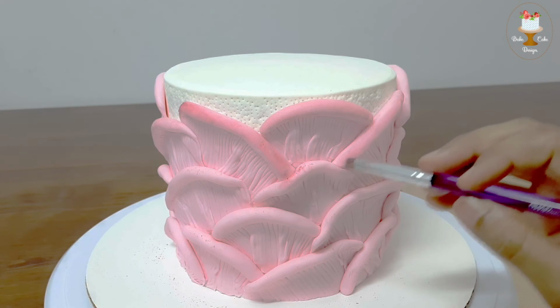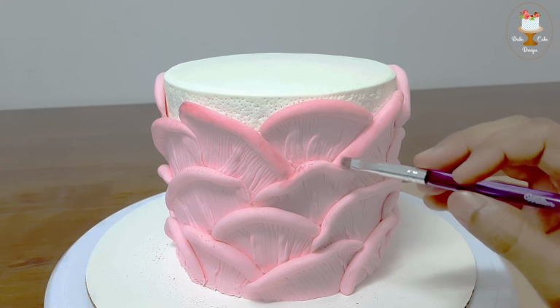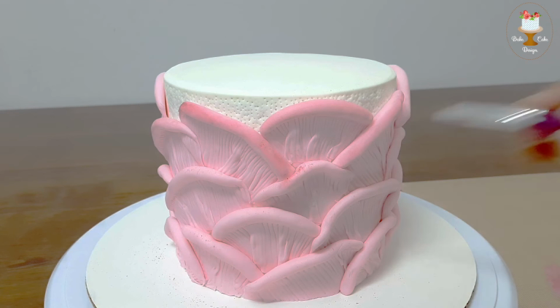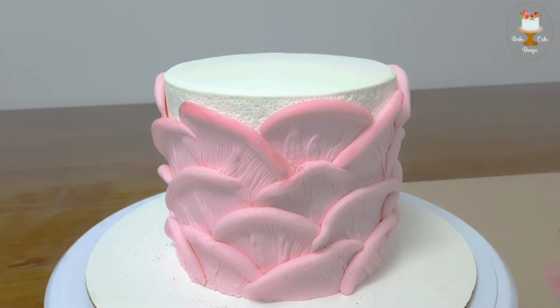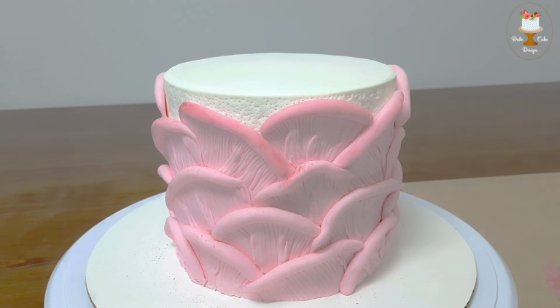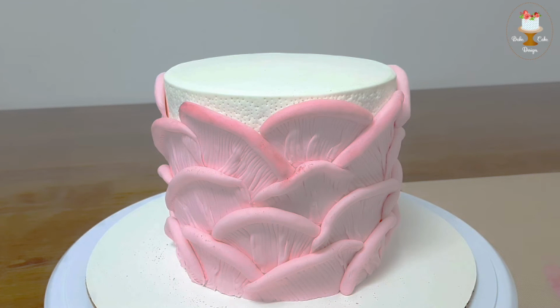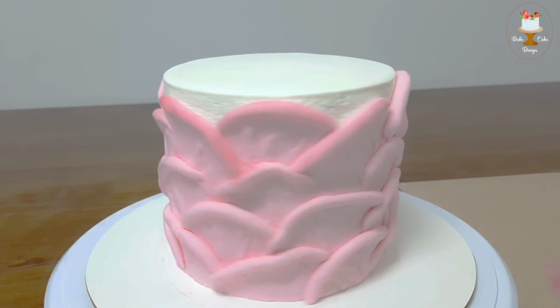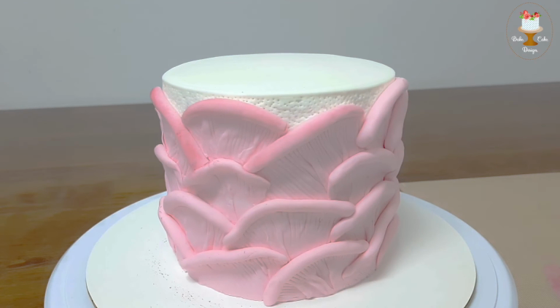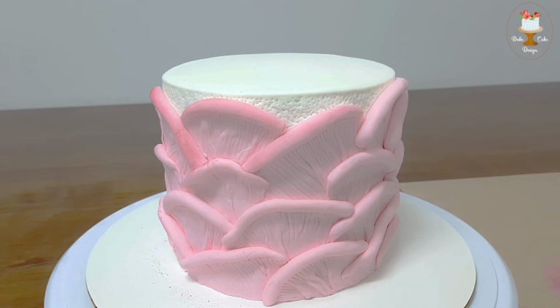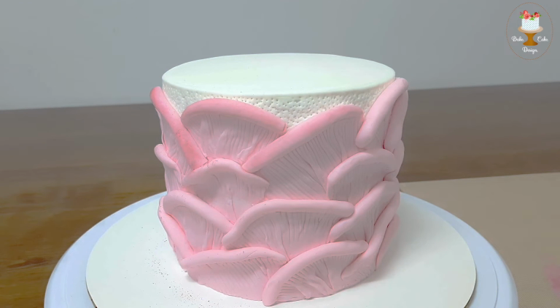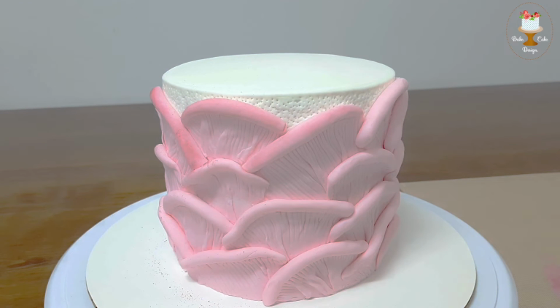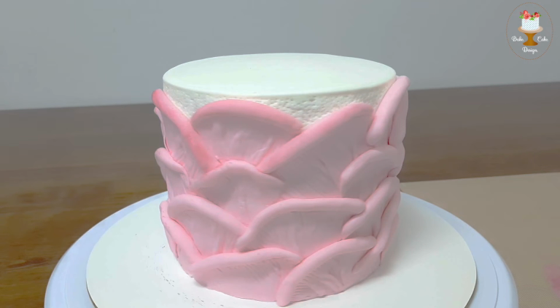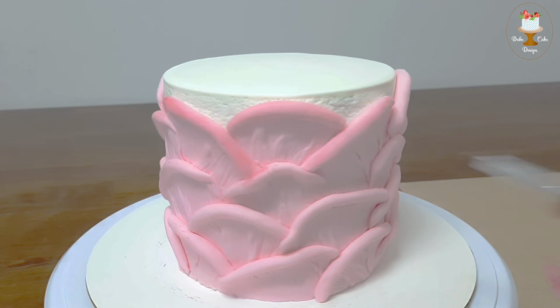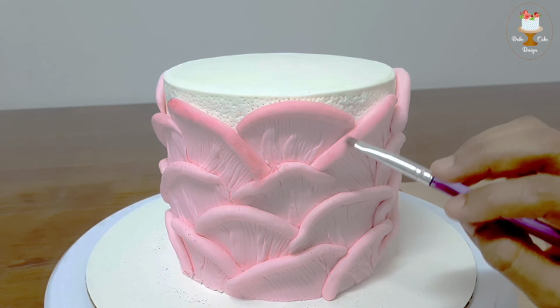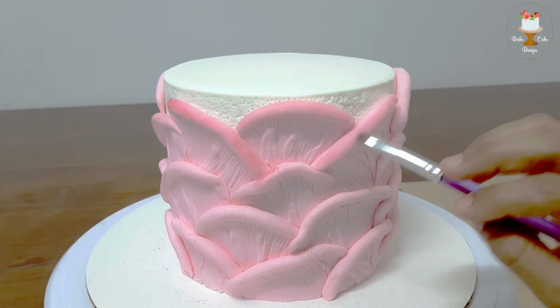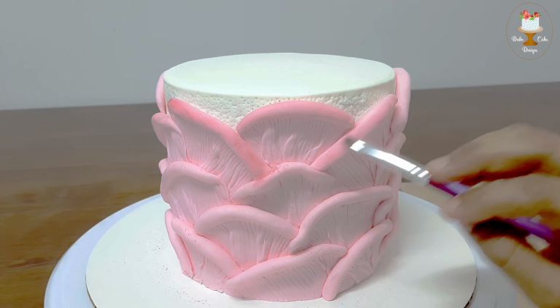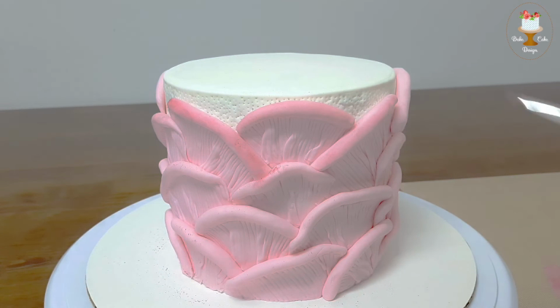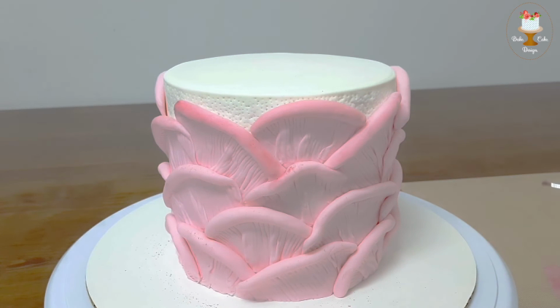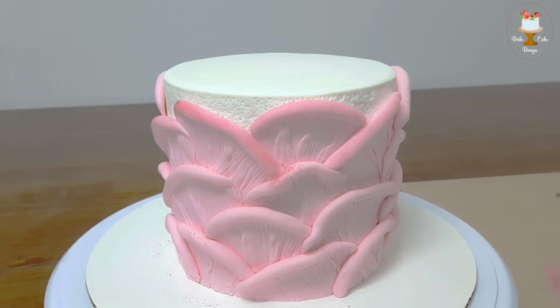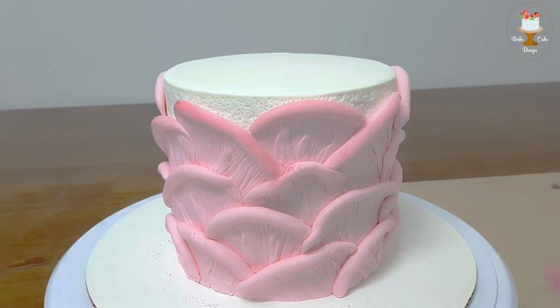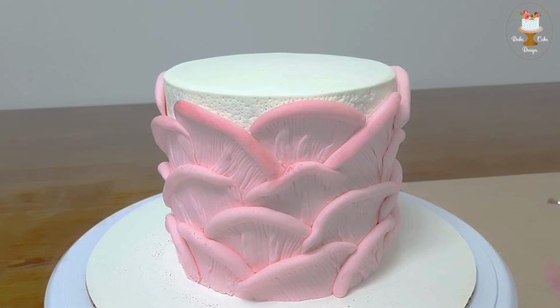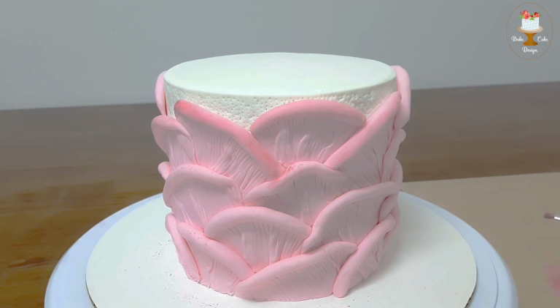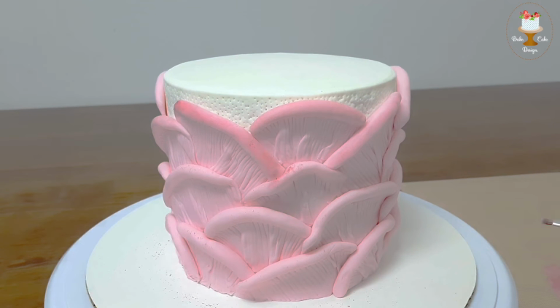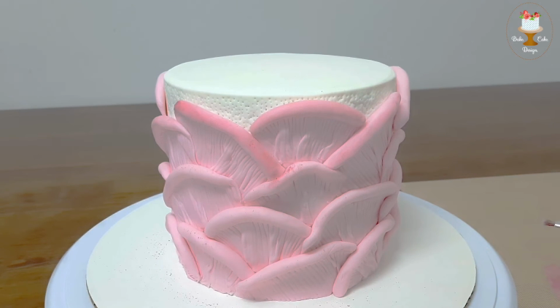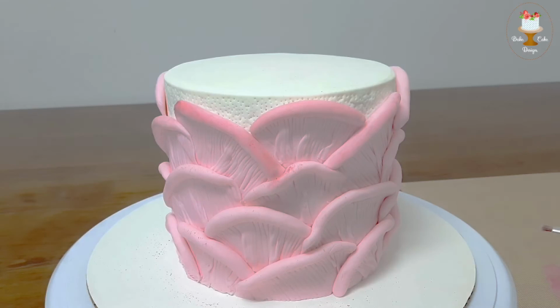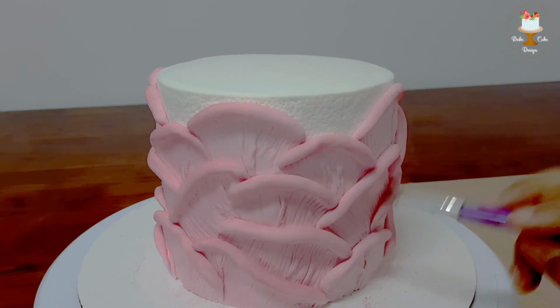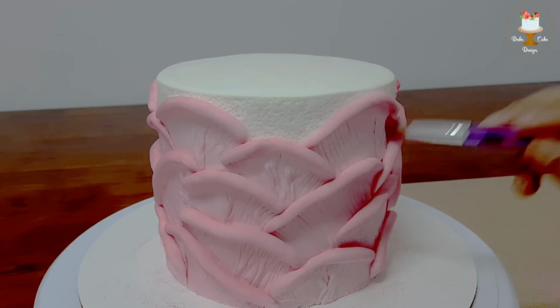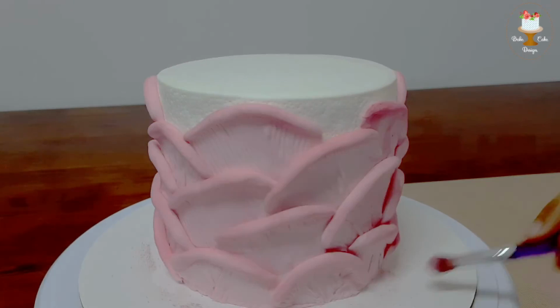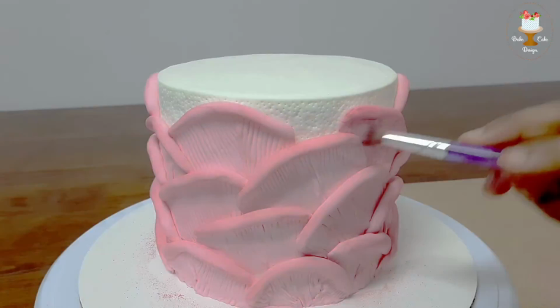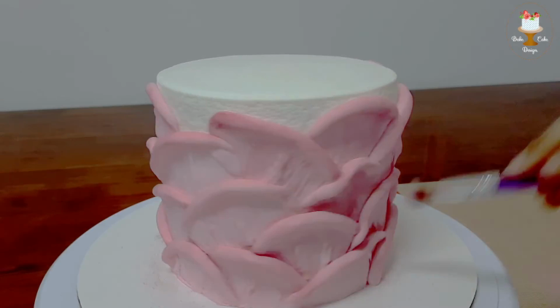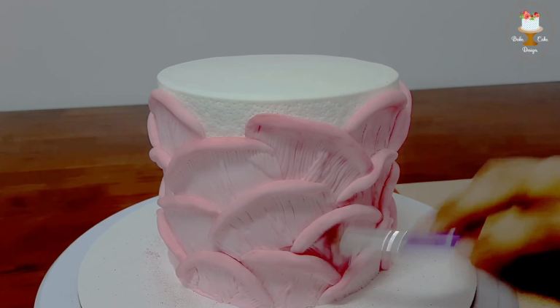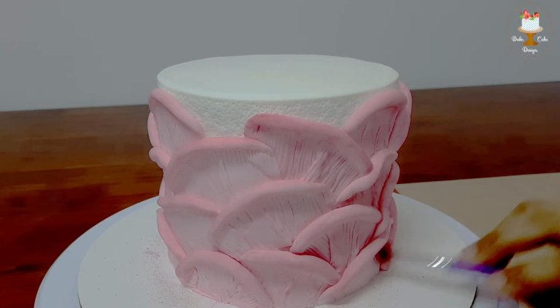Finally, finish the cake design by dusting it with petal dust on the design pieces using a large brush for even application. Make sure the petal dust enters inside the engraved lines to make it look deeper and give a realistic look.